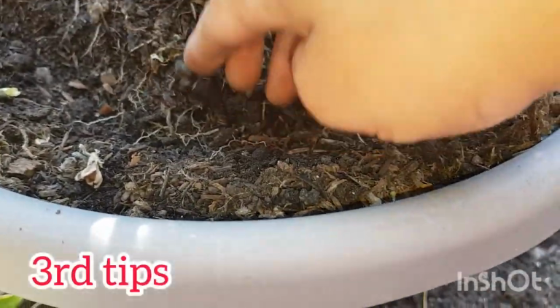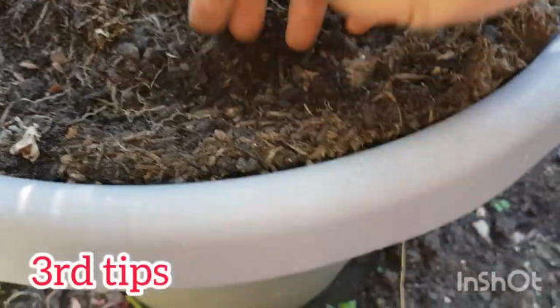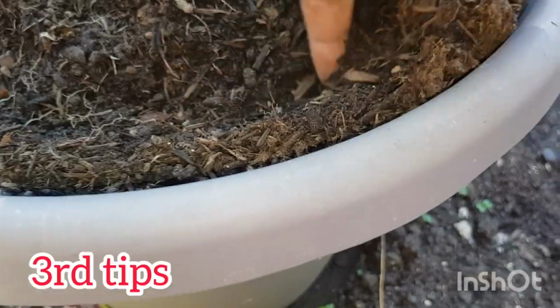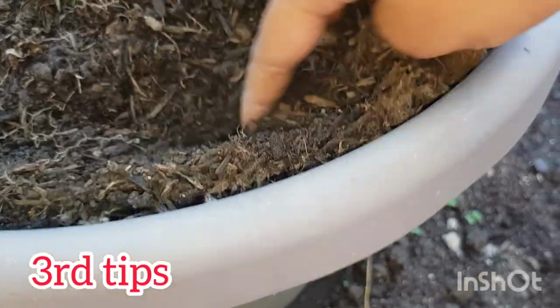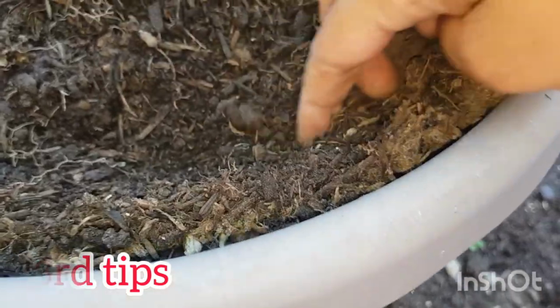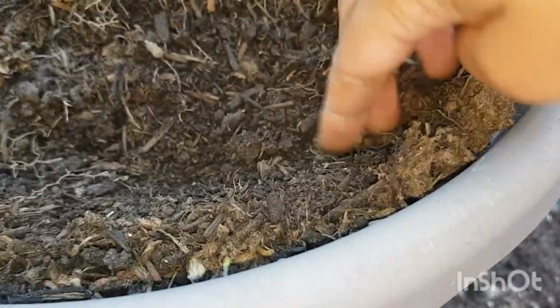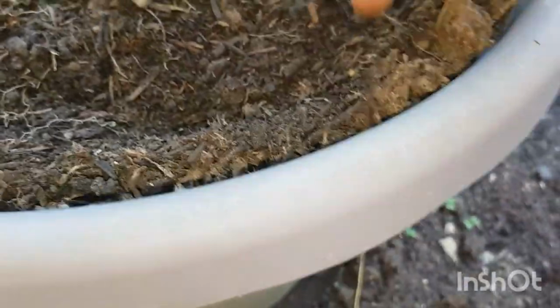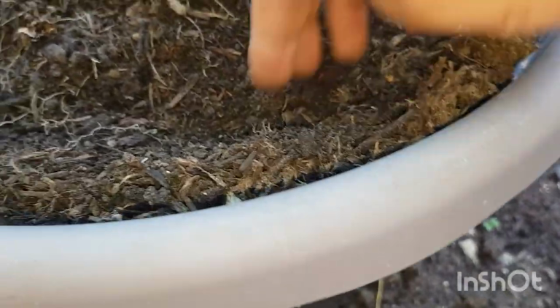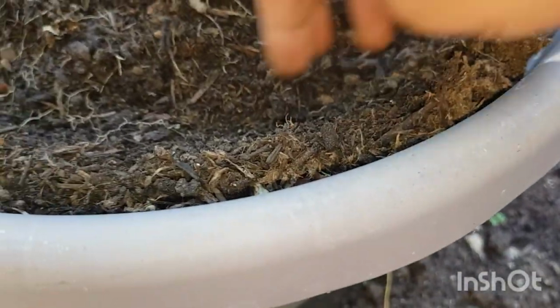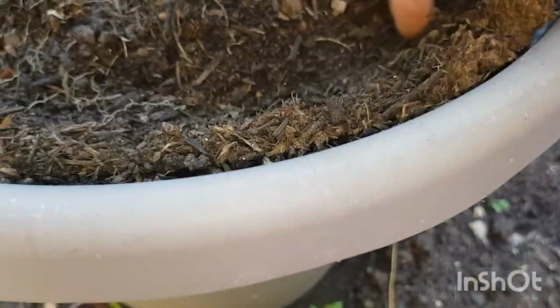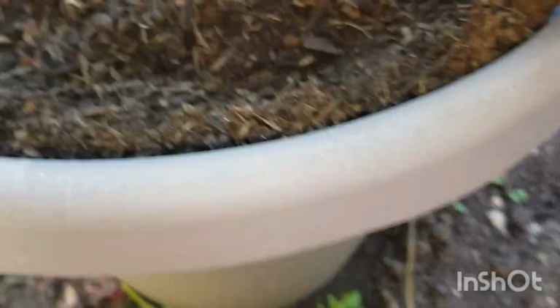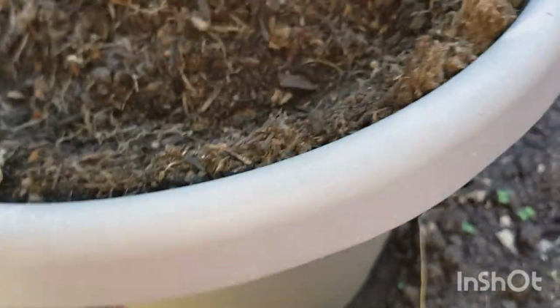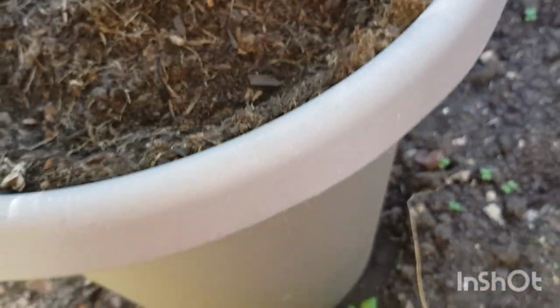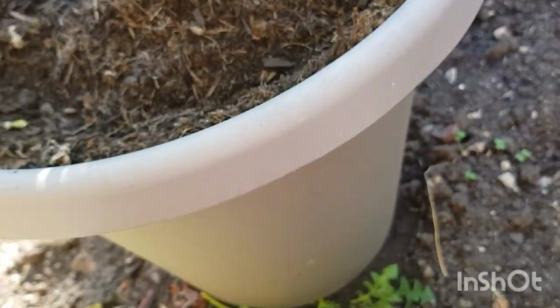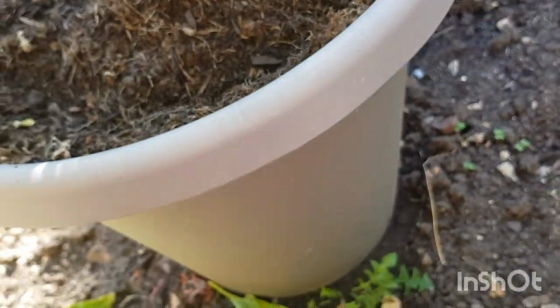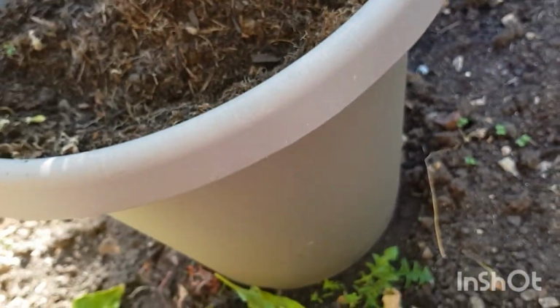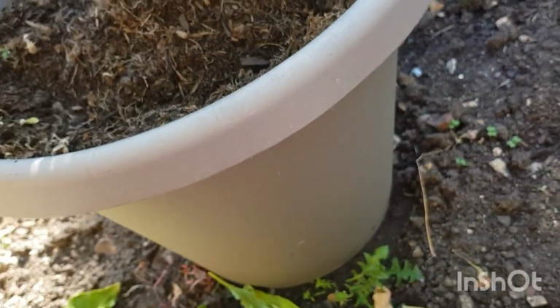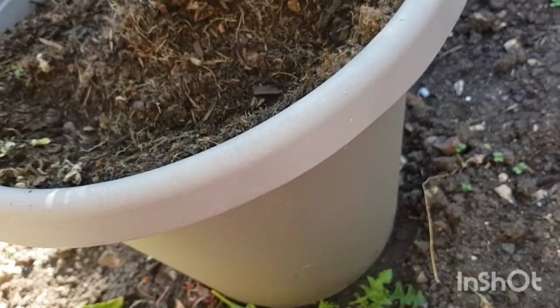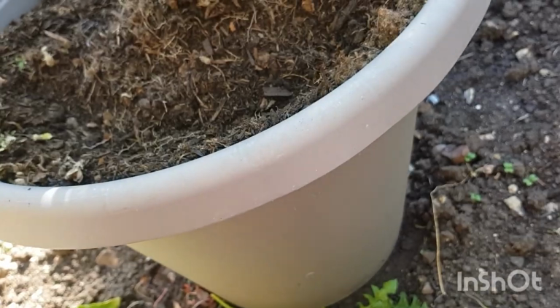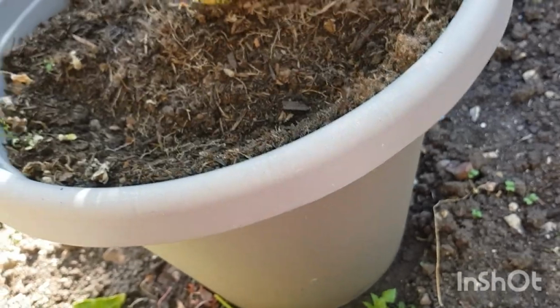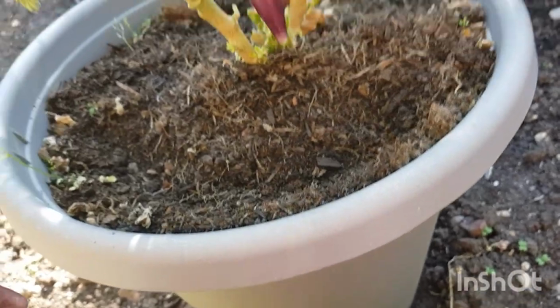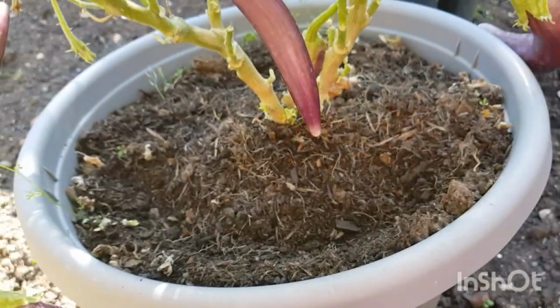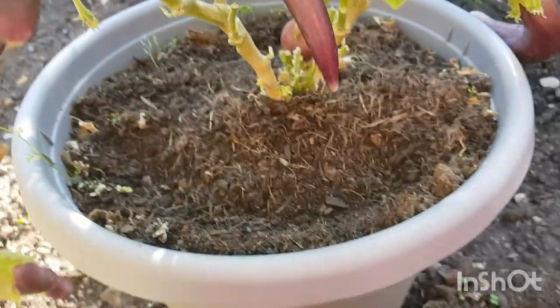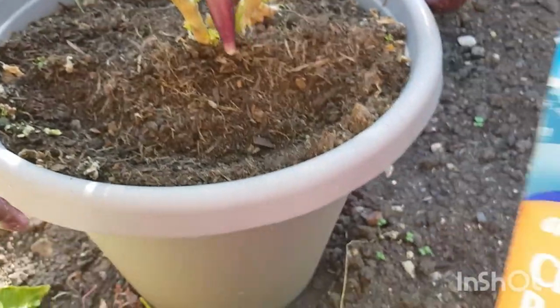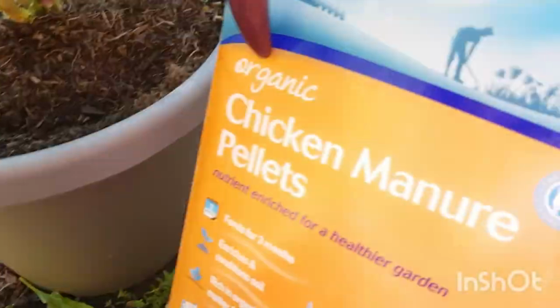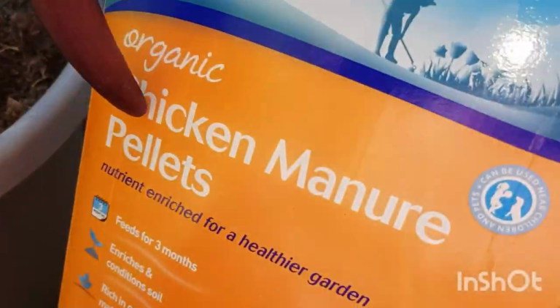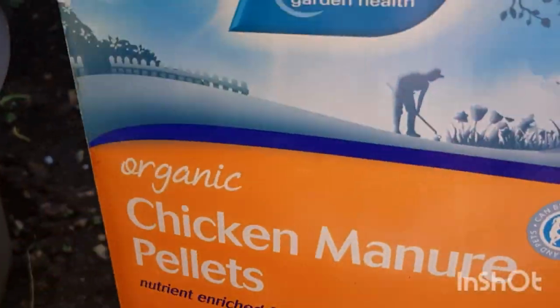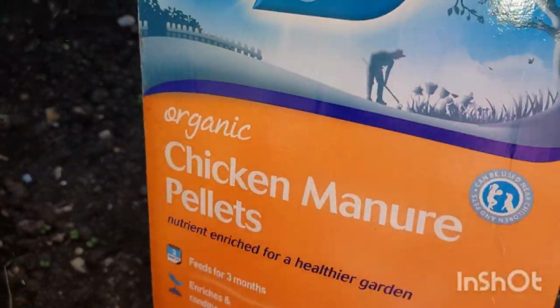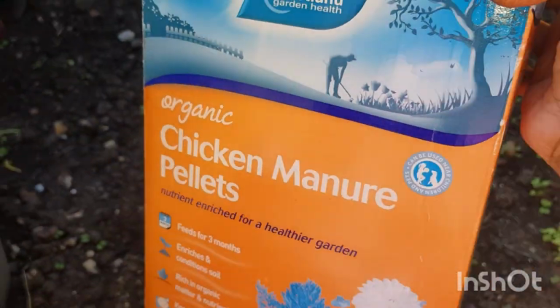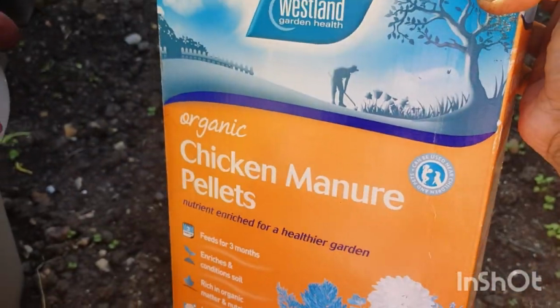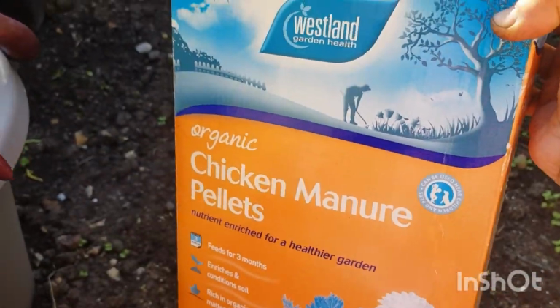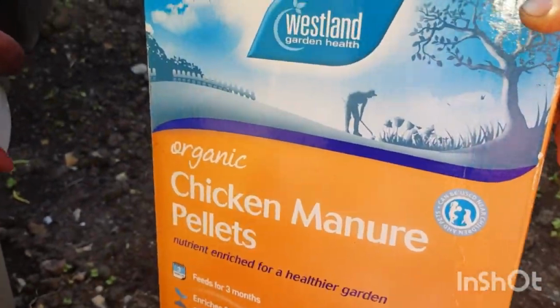After we have got some tips on our other side, after we have a little bit of water, we will use the chicken.